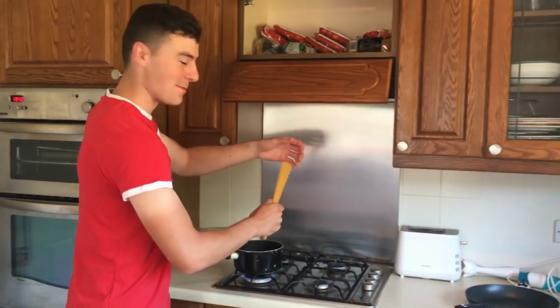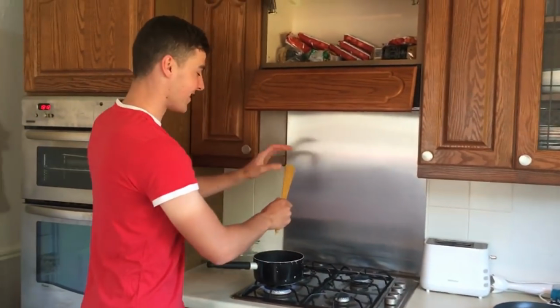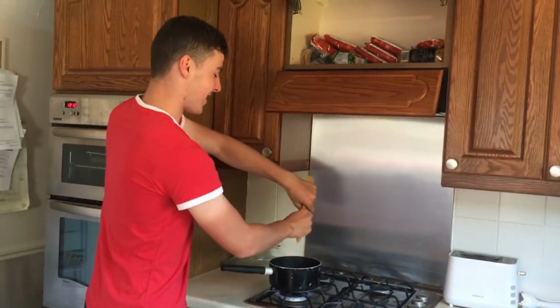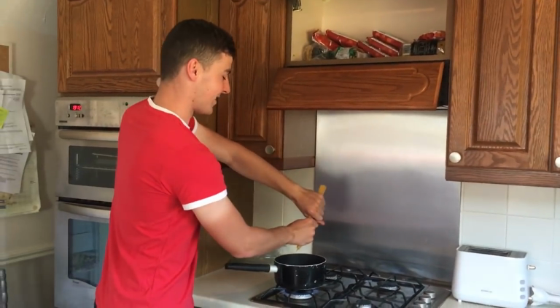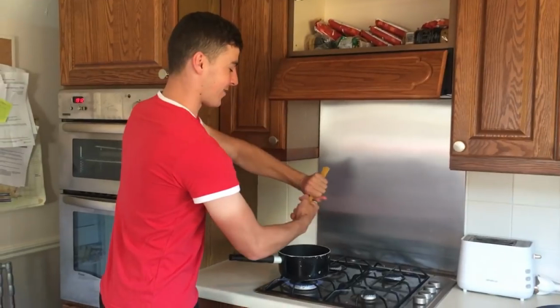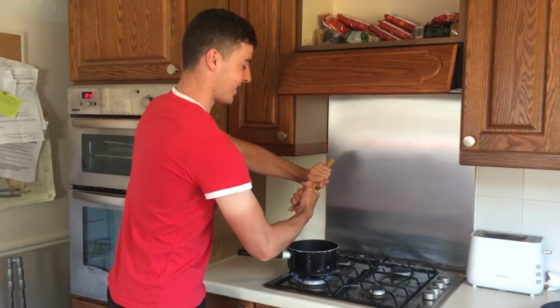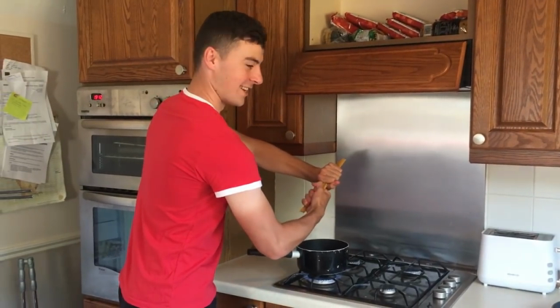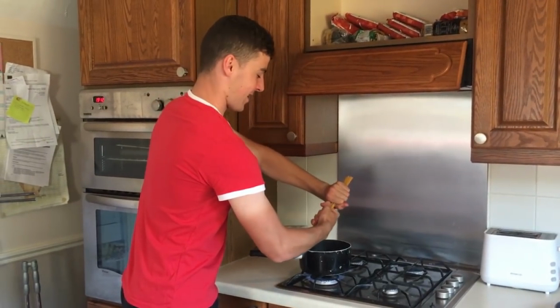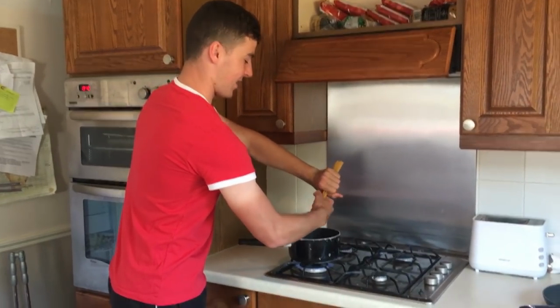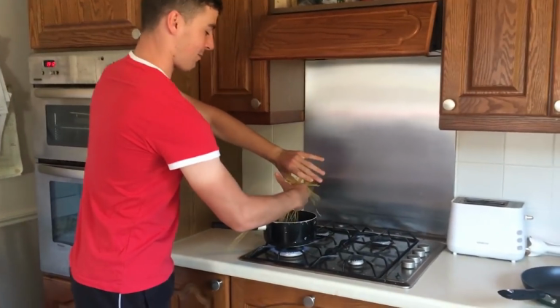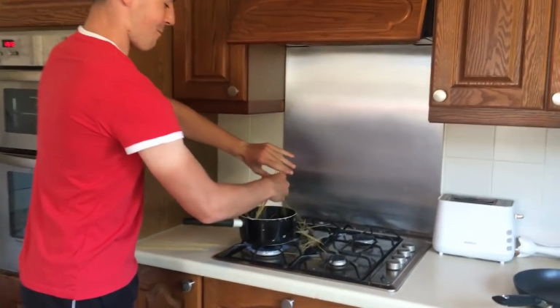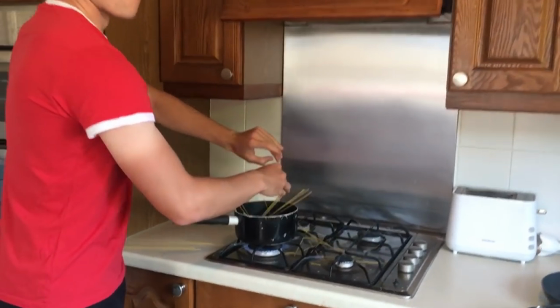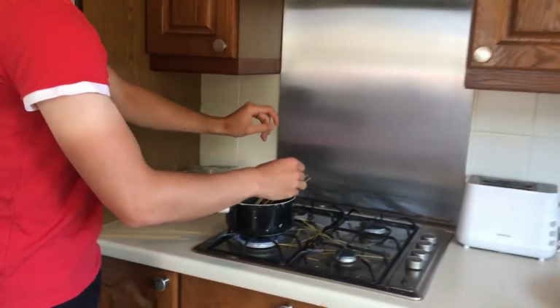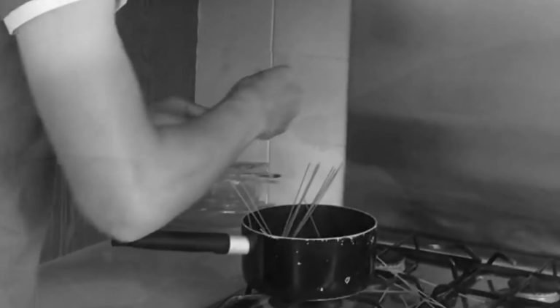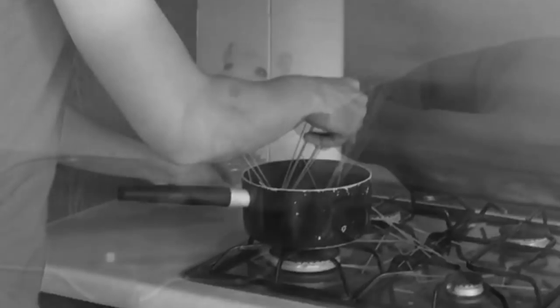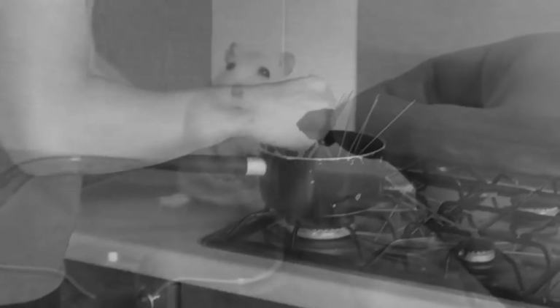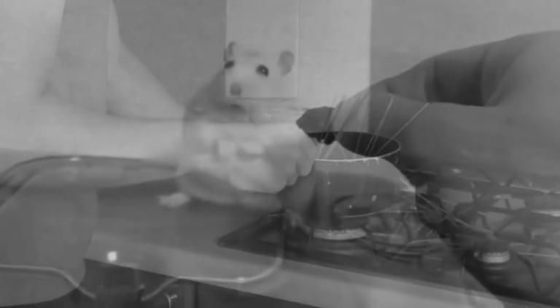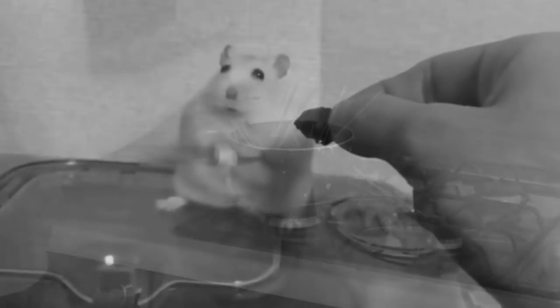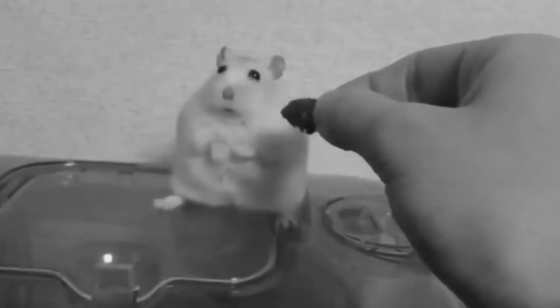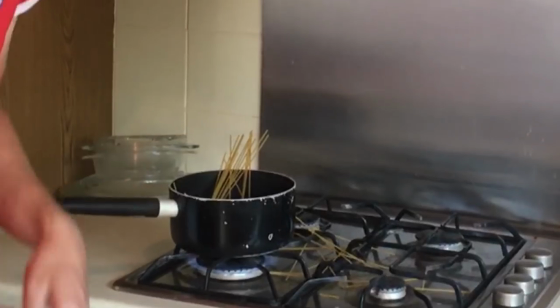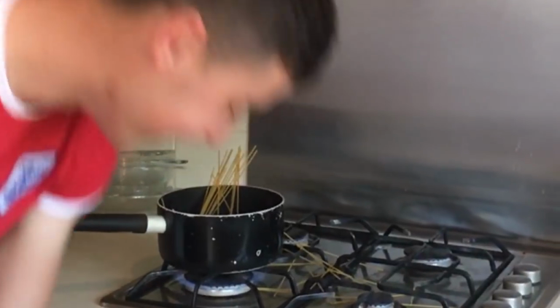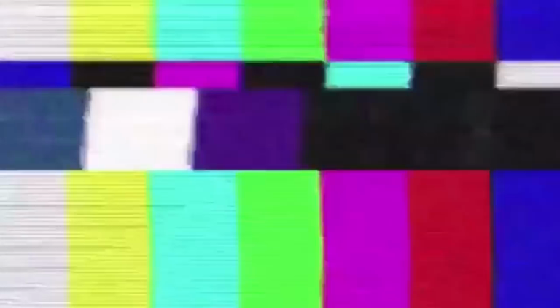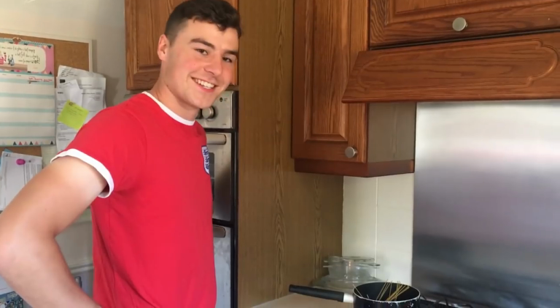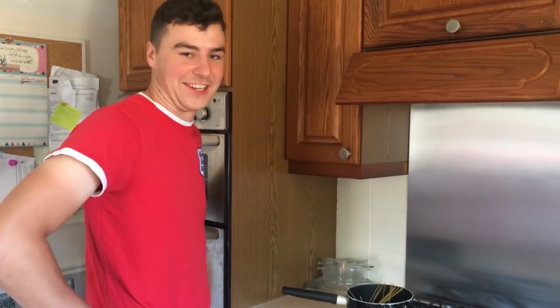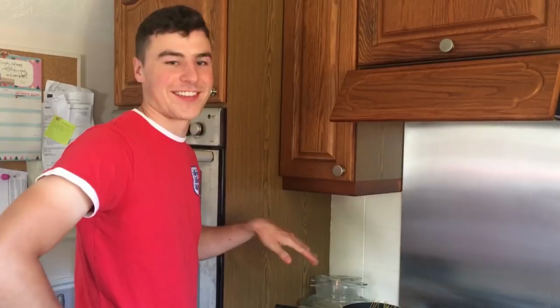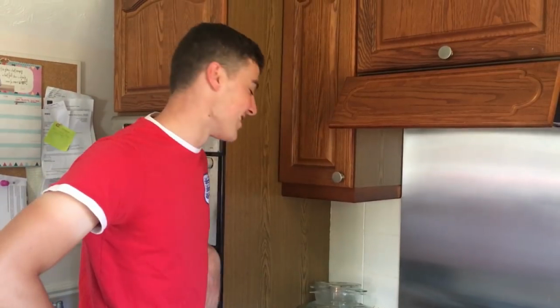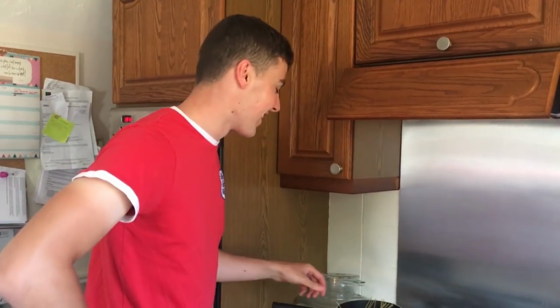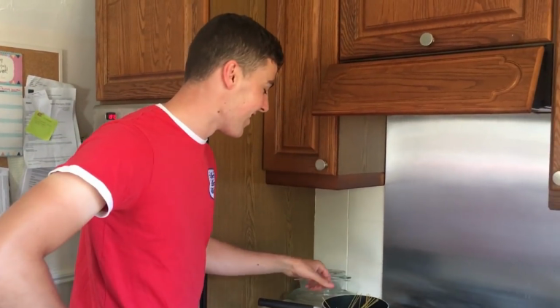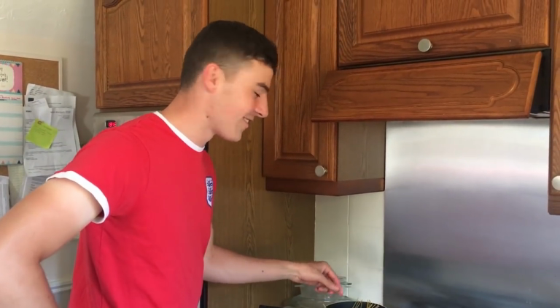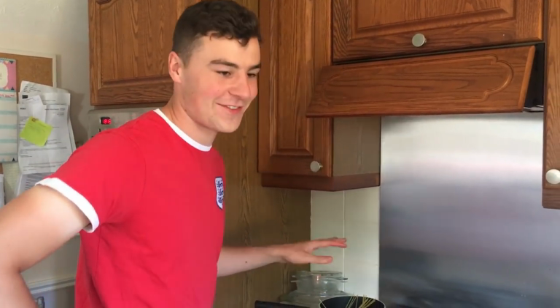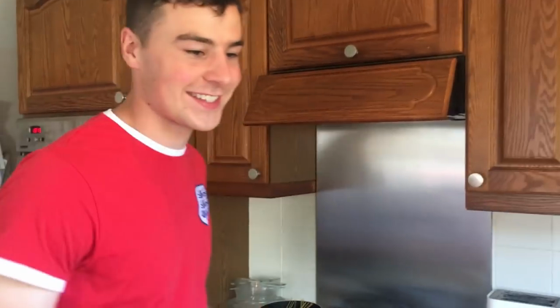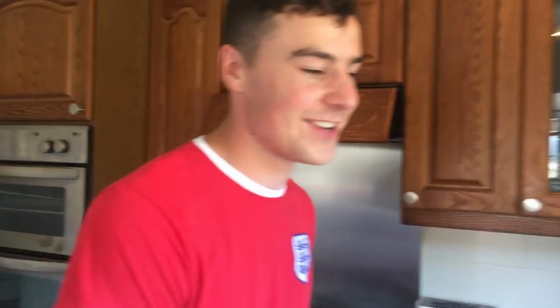What we do, as Jamie Oliver does, is twist and then drop. So that didn't quite go to plan. Once the spaghetti is in the pan, leave that for a bit to let it cook.